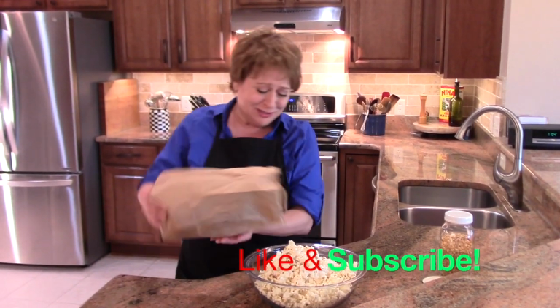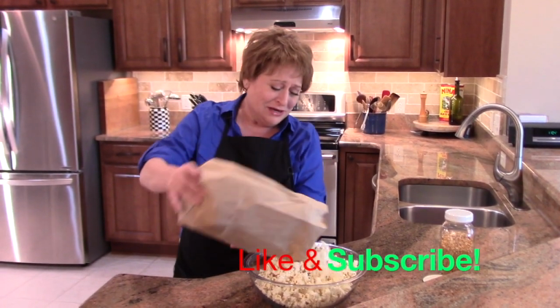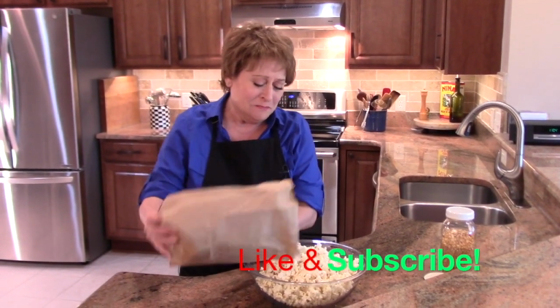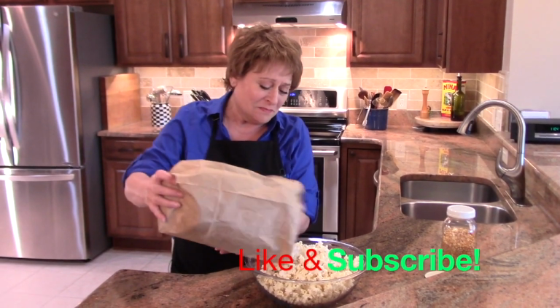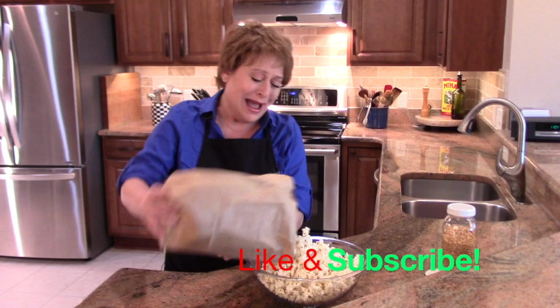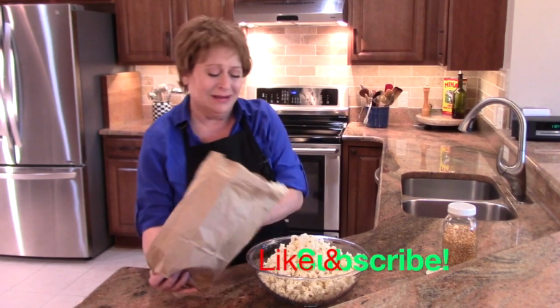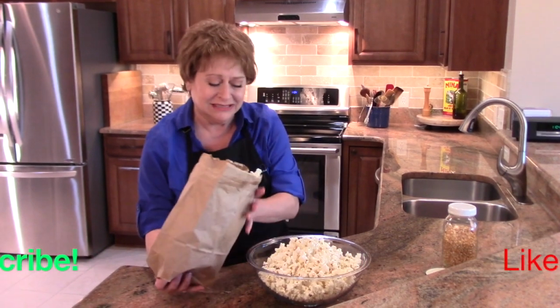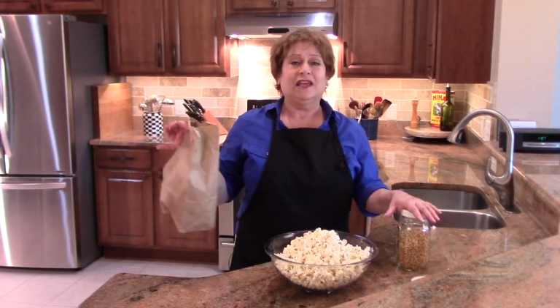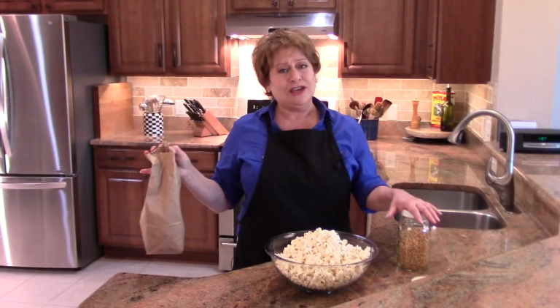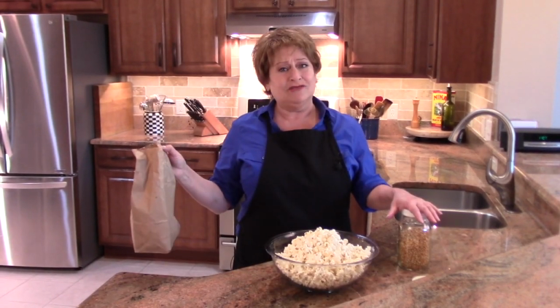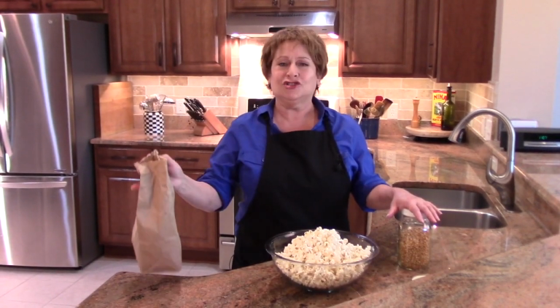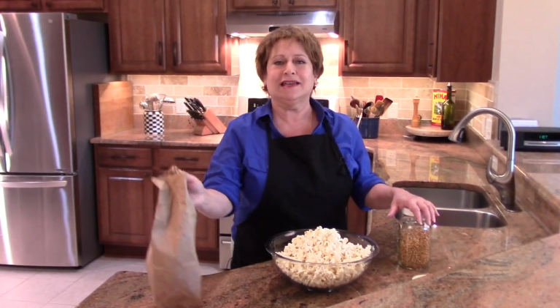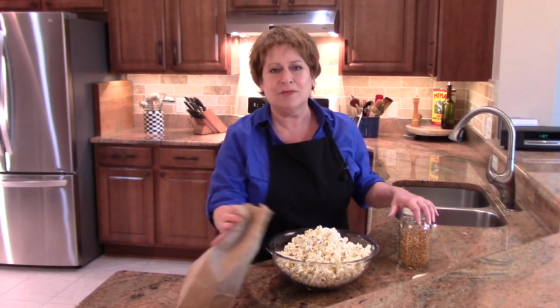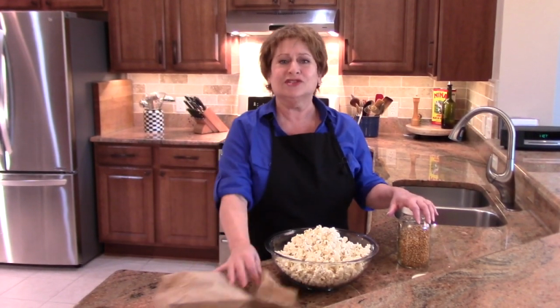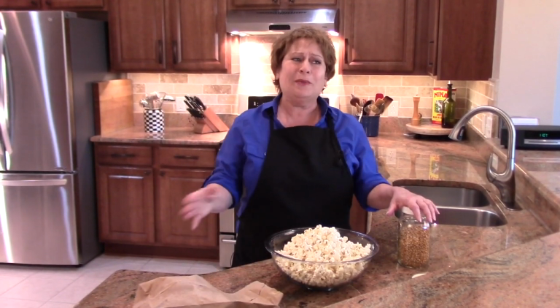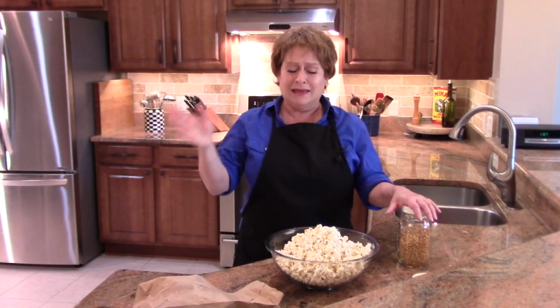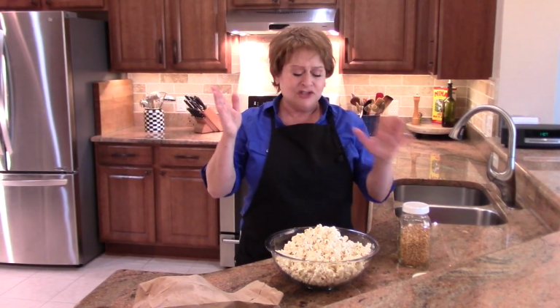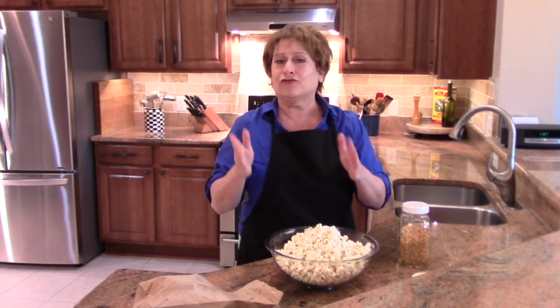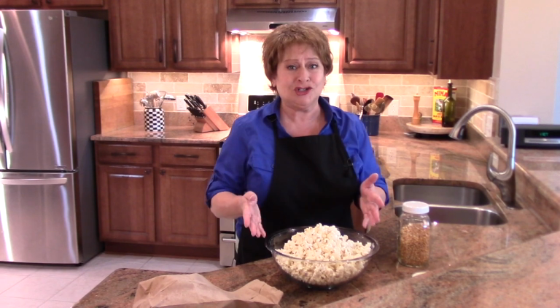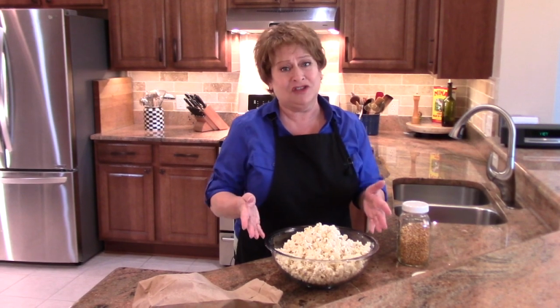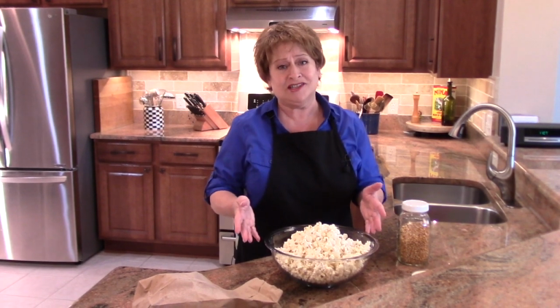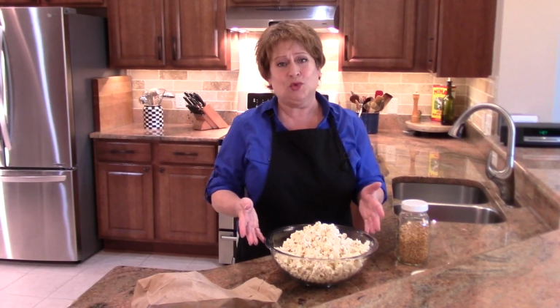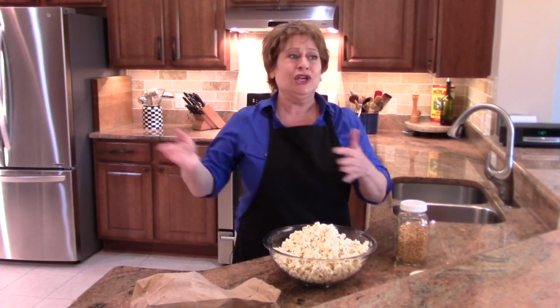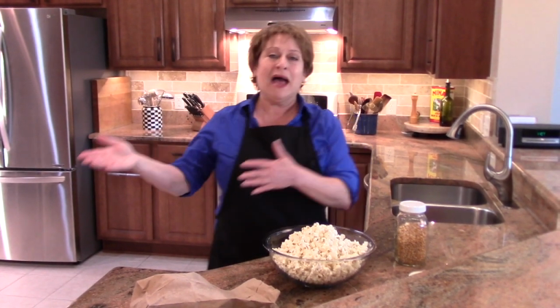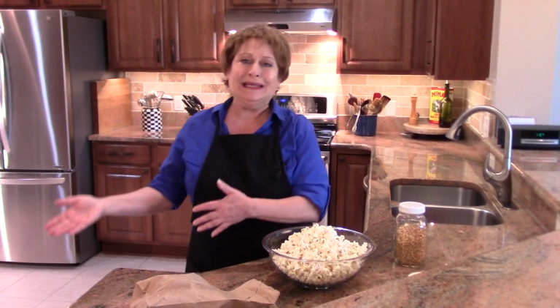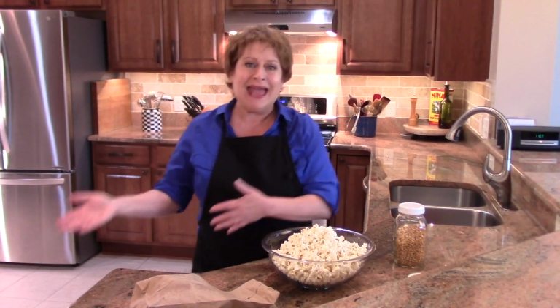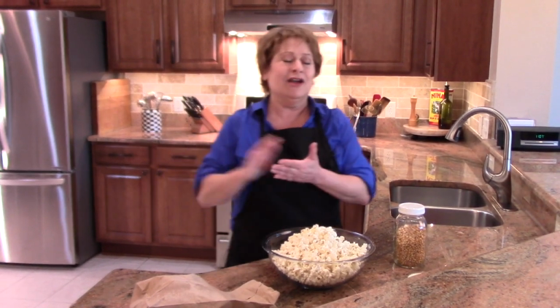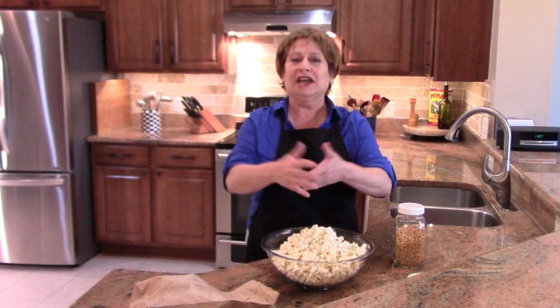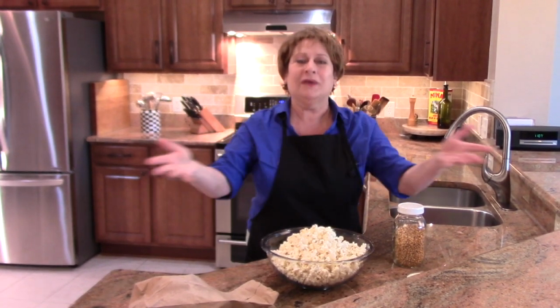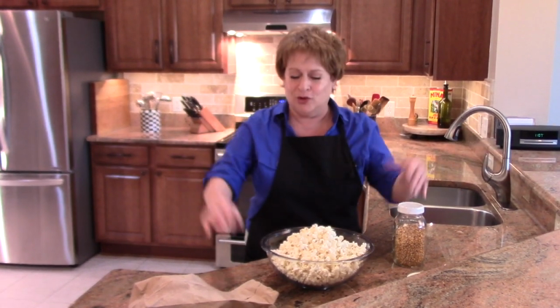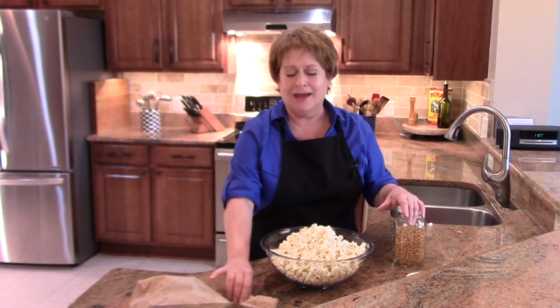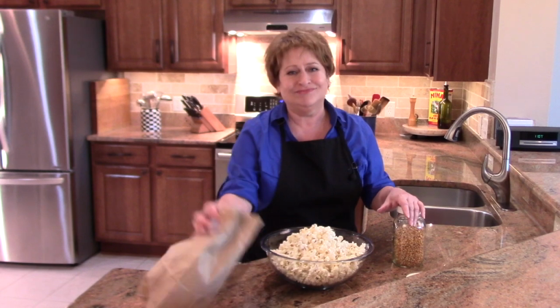If you make it yourself like this, you're not getting the chemicals and you're paying just a fraction of the cost that you would to buy it in a bag already prepared for you. This takes two seconds.